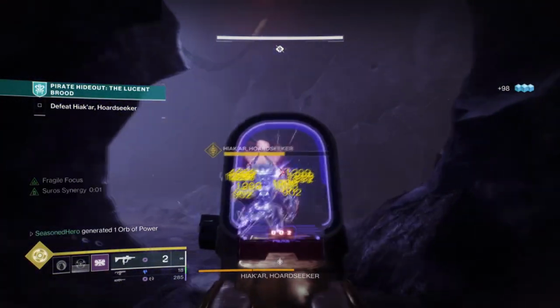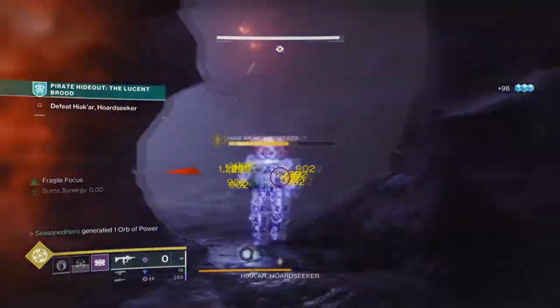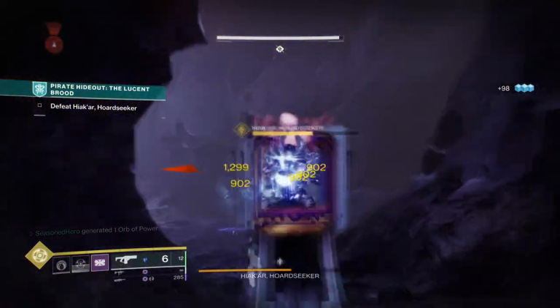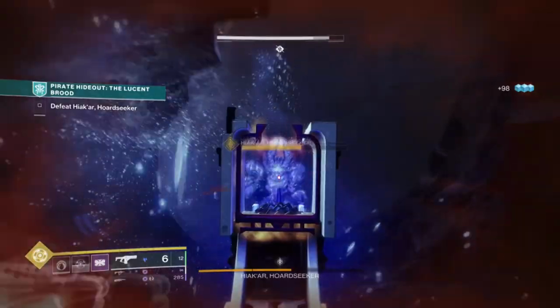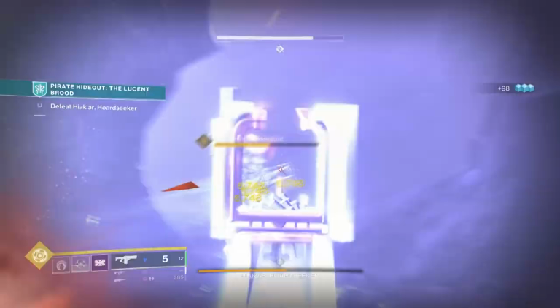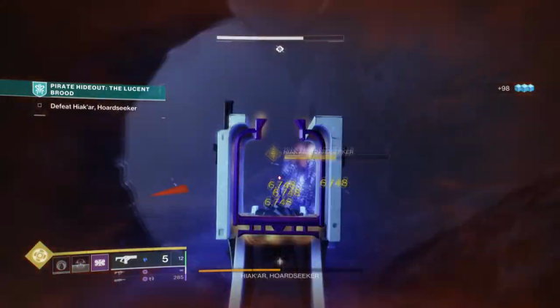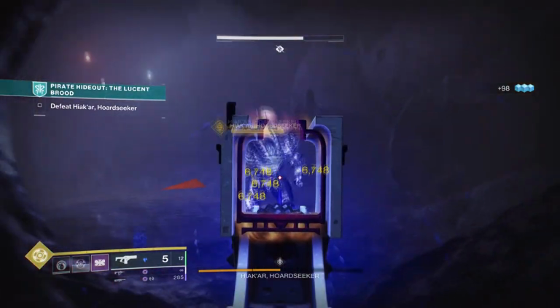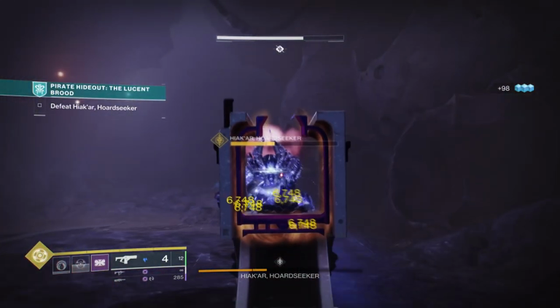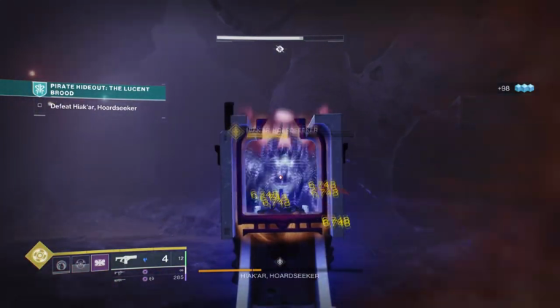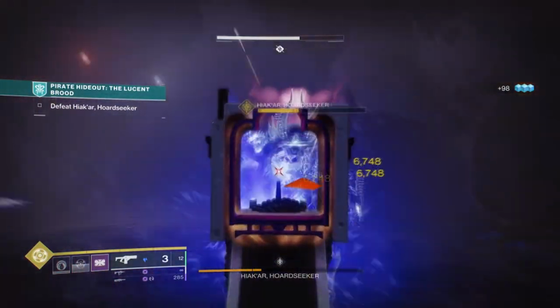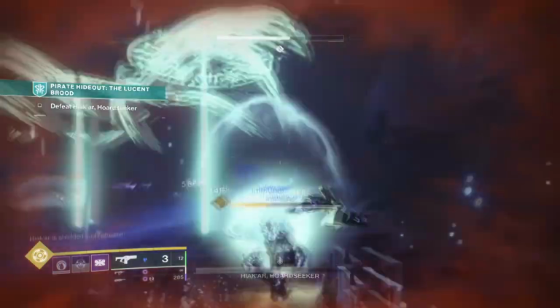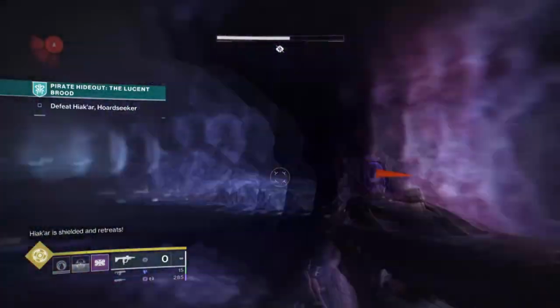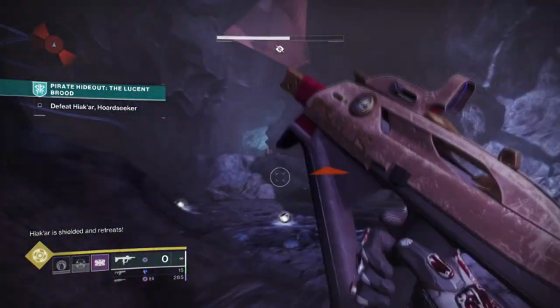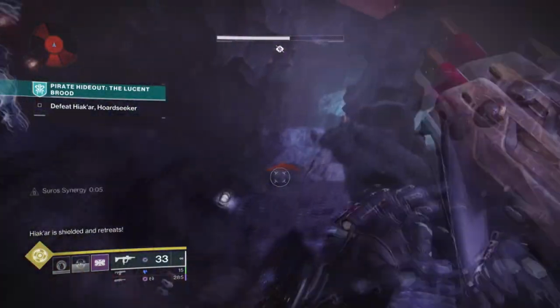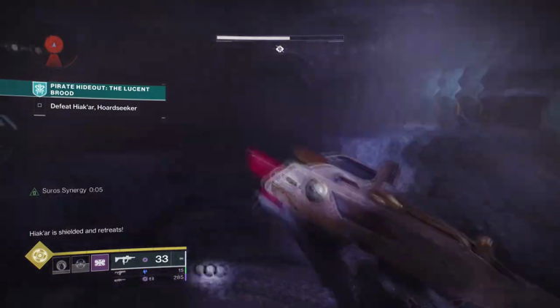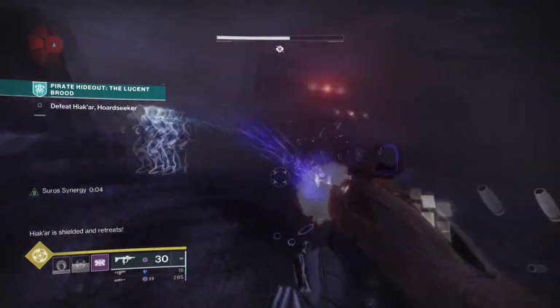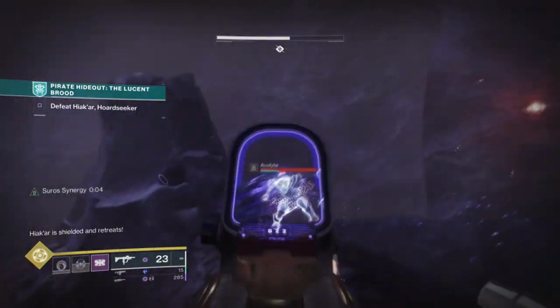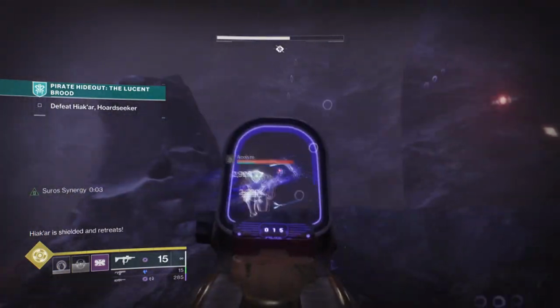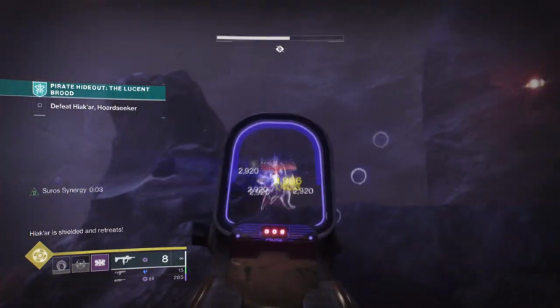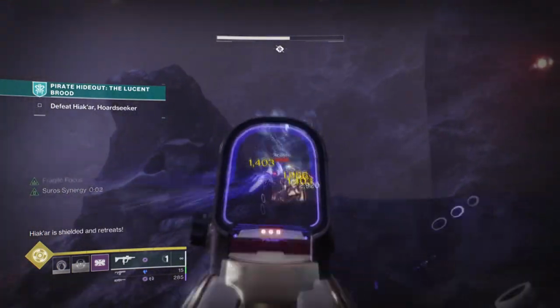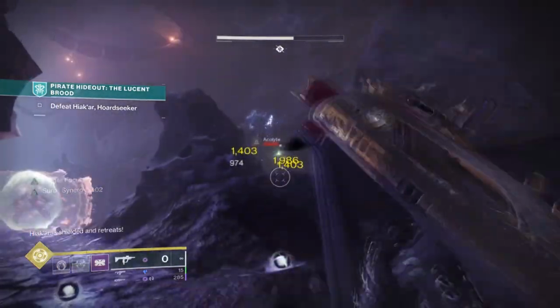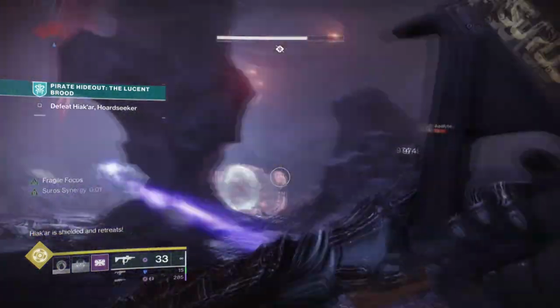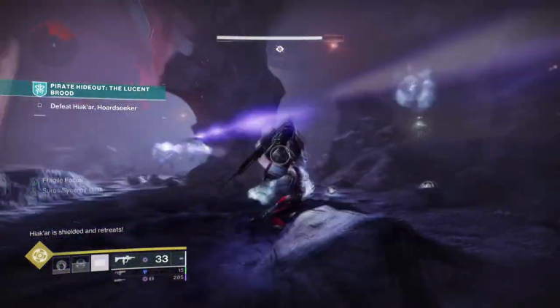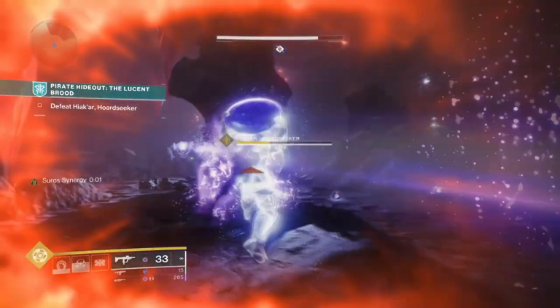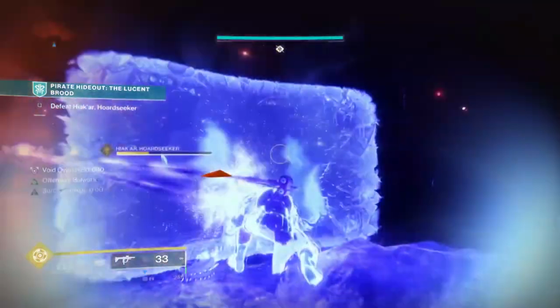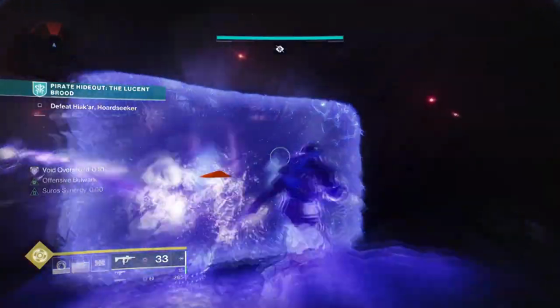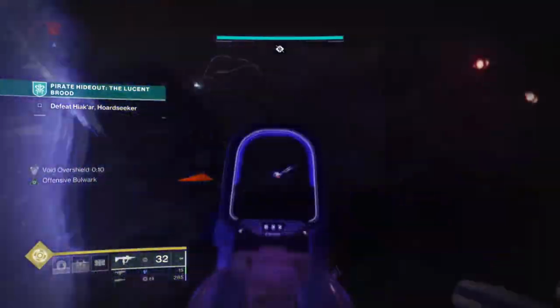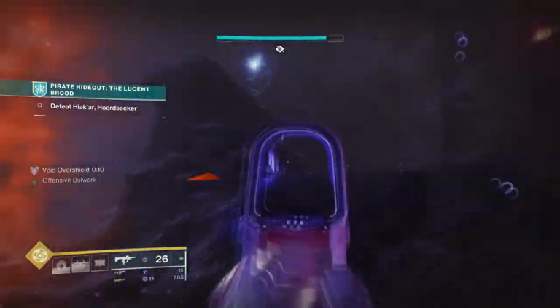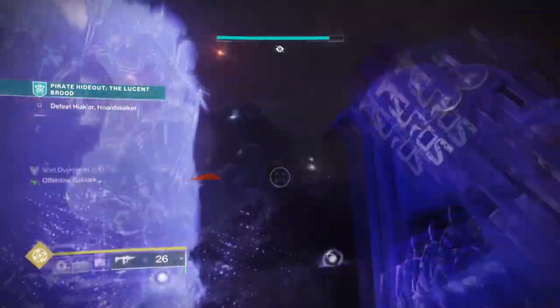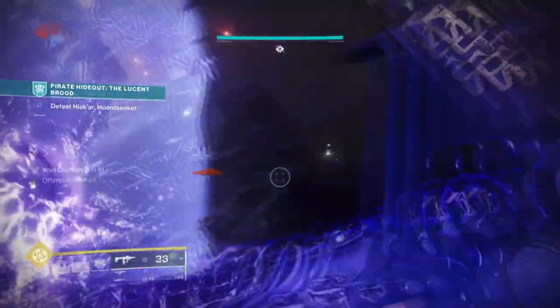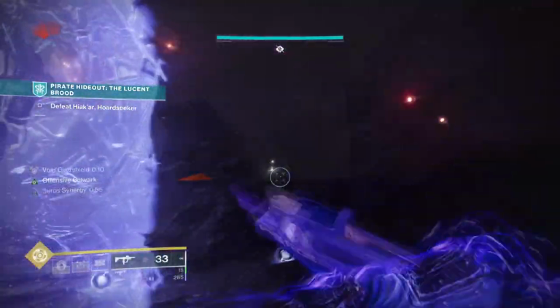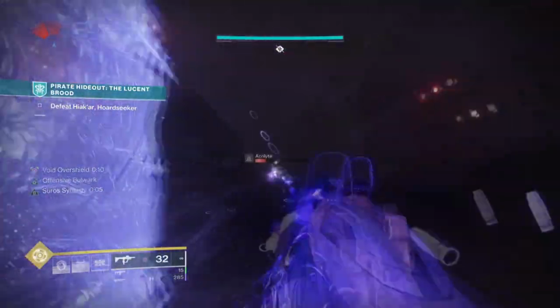However, this only applies to your primary weapon — your heavy and your secondary can be whatever you like. You will also need to have a weapon with the Repulsive Brace perk, as that will make having an infinite overshield a breeze, but at the same time it is not strictly required as you can do without.